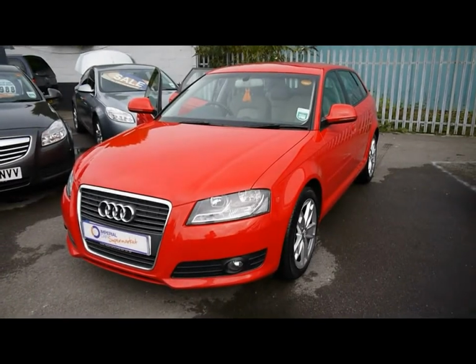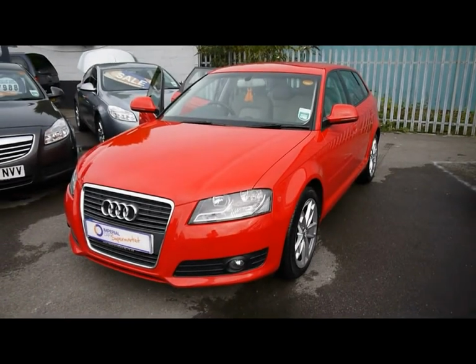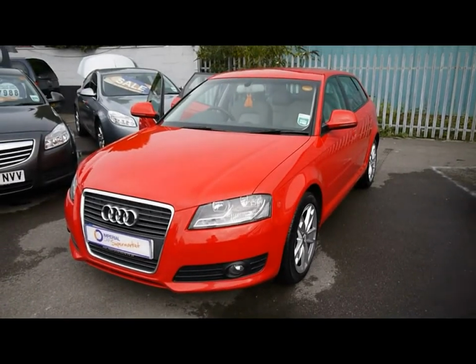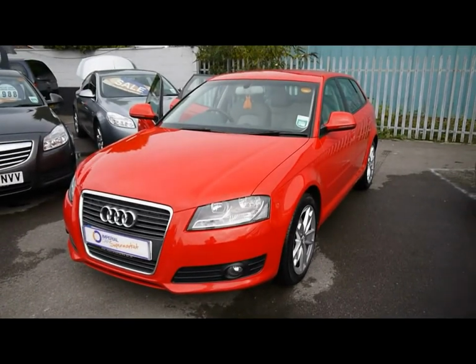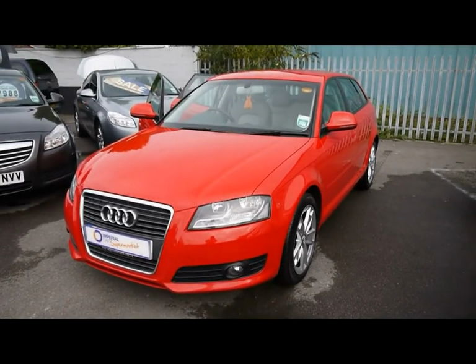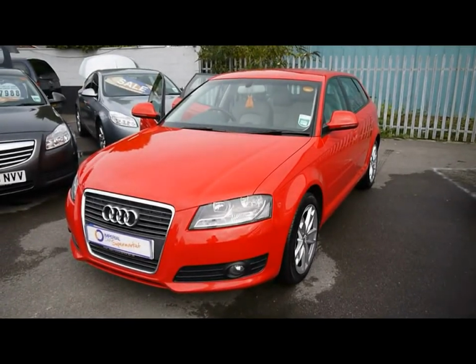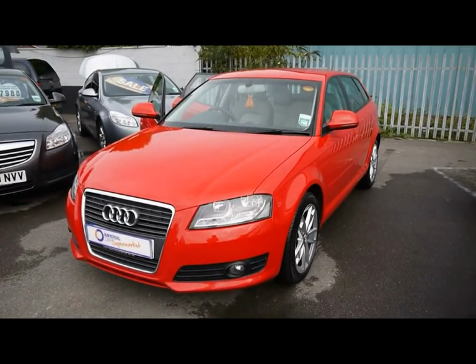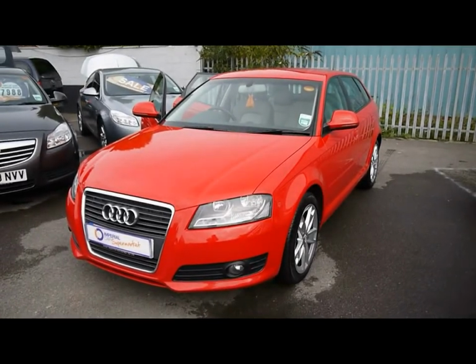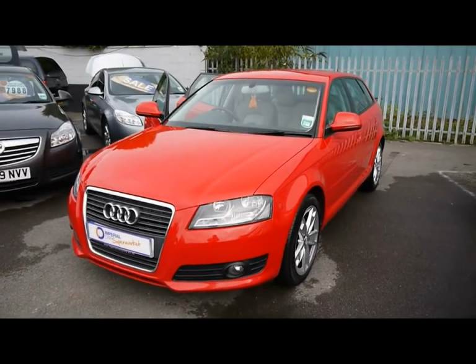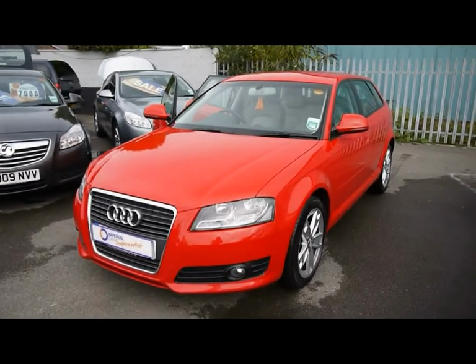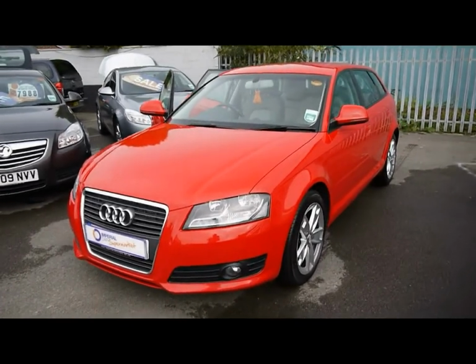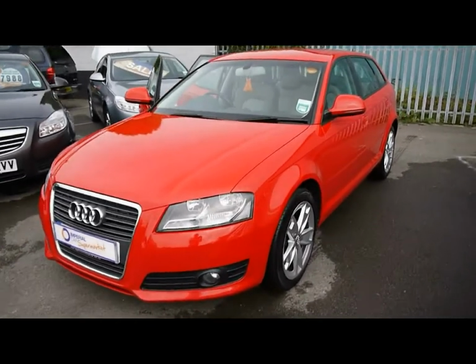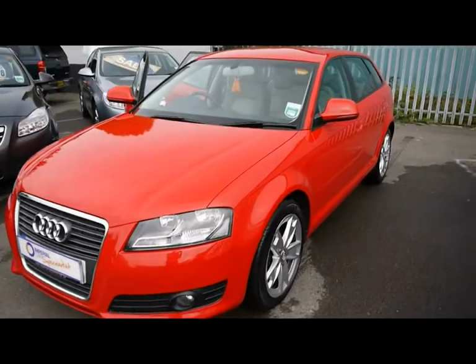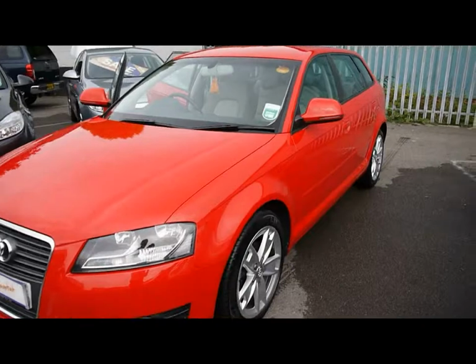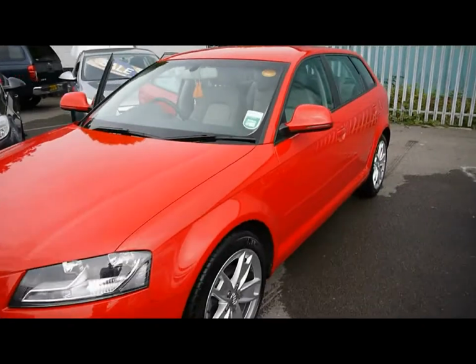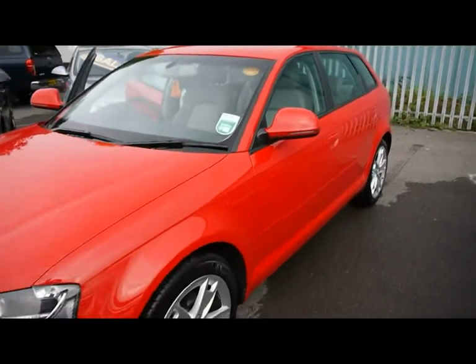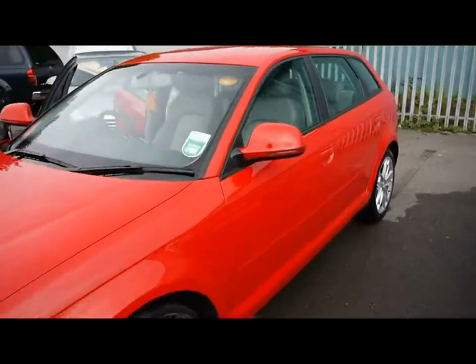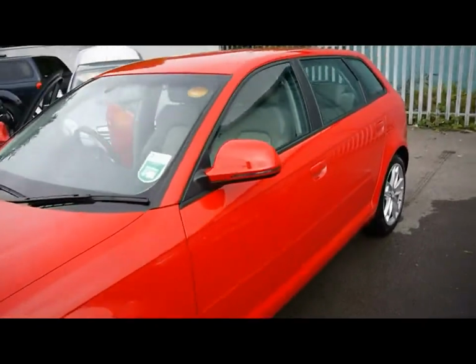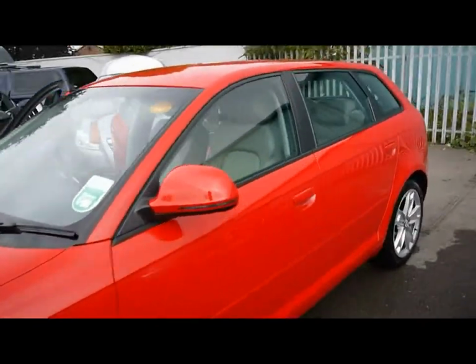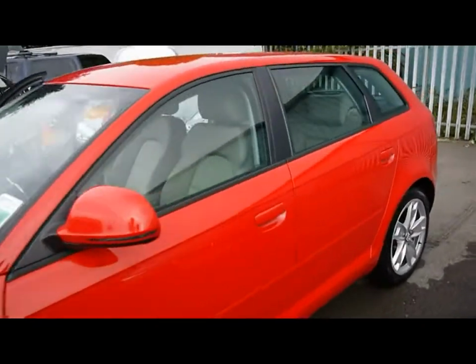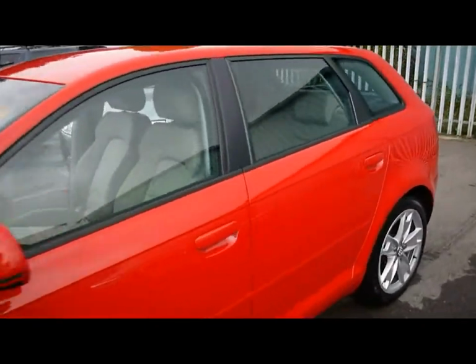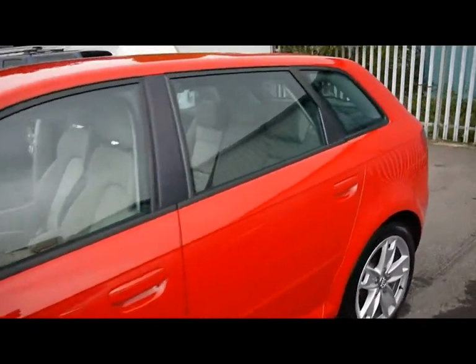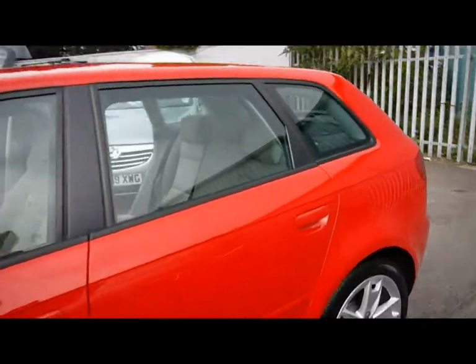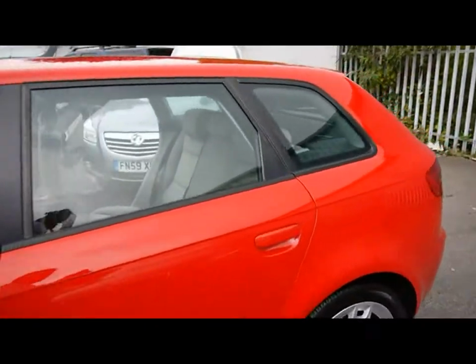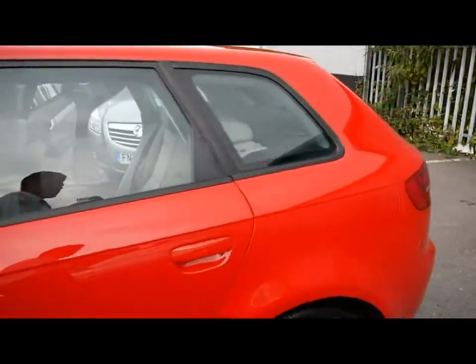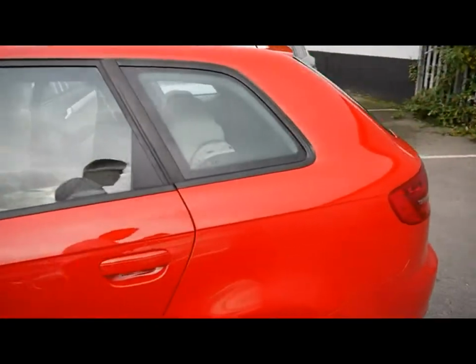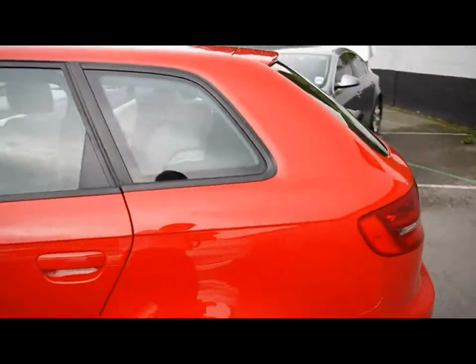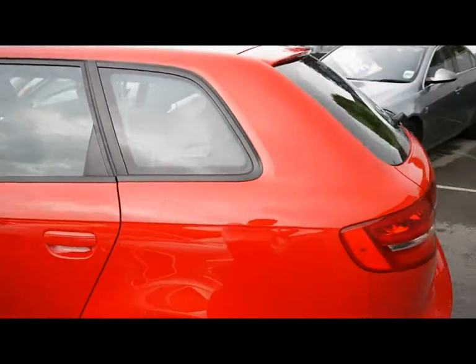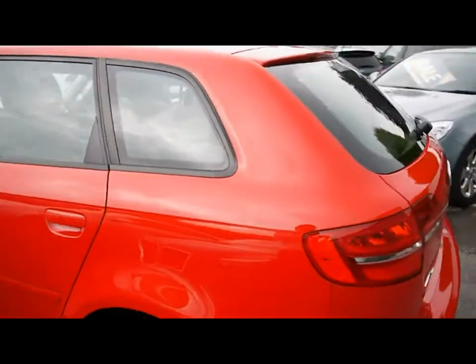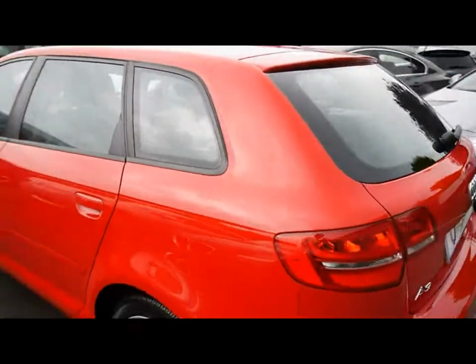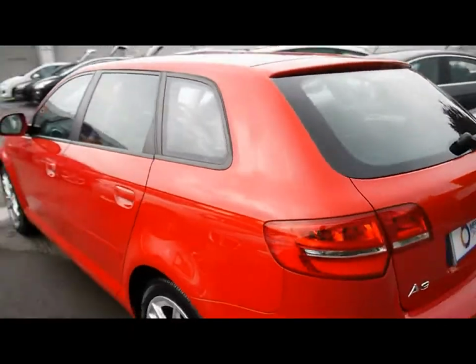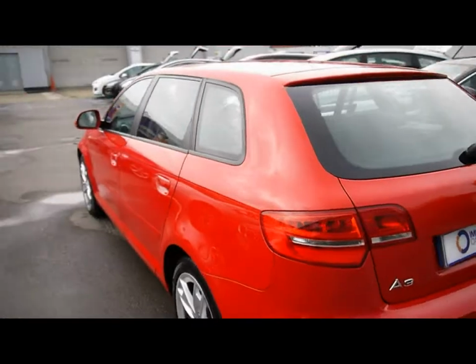Welcome to Imperial Cars. We have a 2010 Audi A3 Sport TDI DSG. I'm going to take you for a quick tour around the car to highlight some features and to give you a good idea of the condition as well.